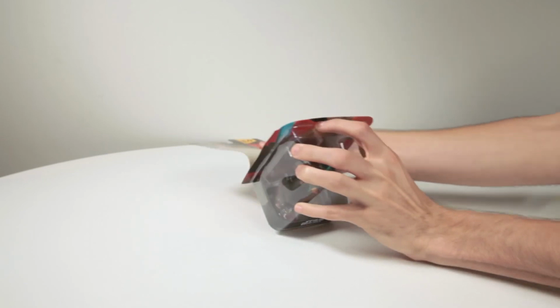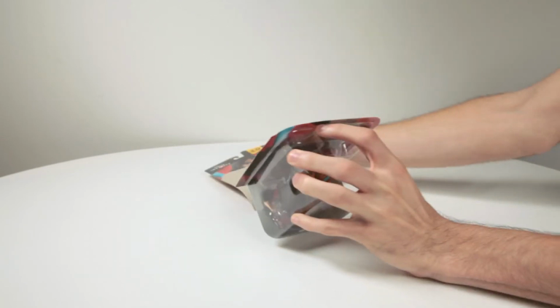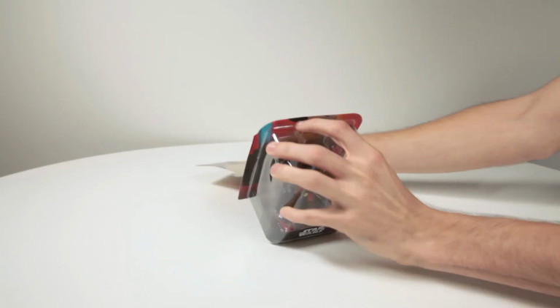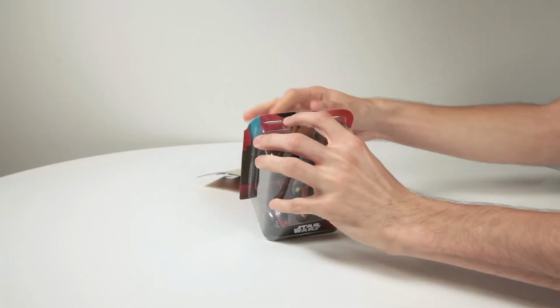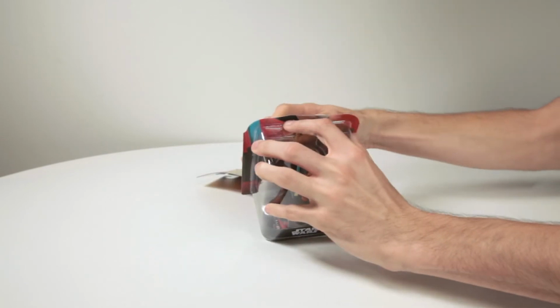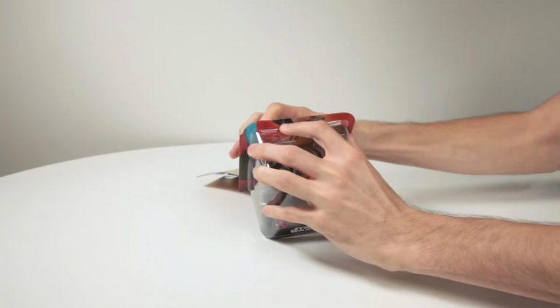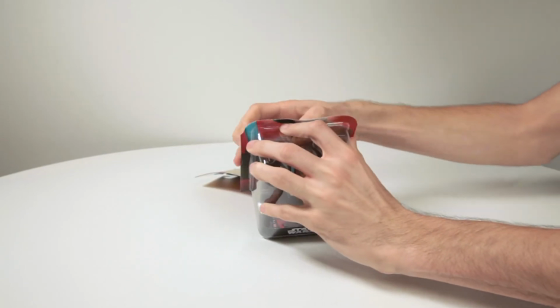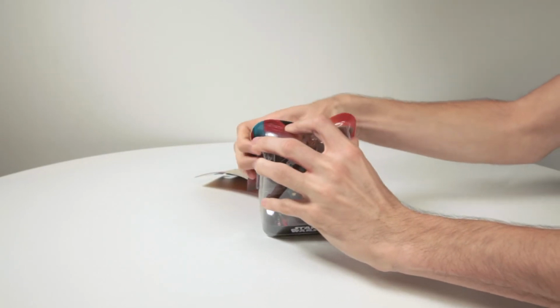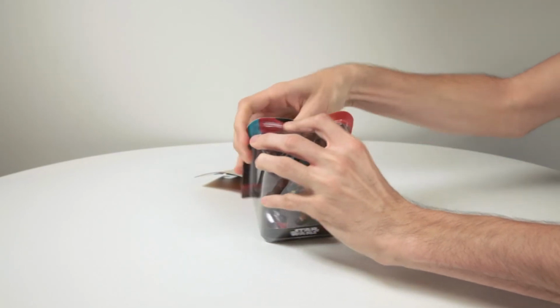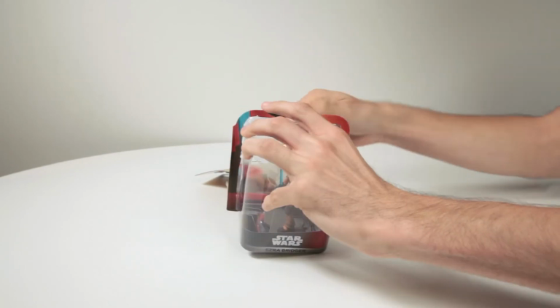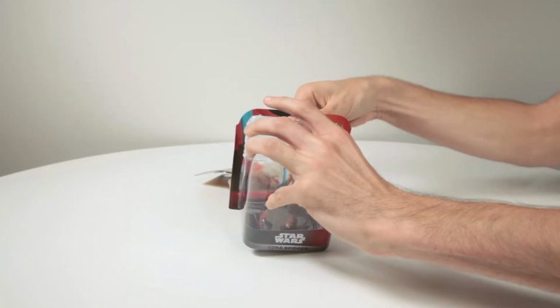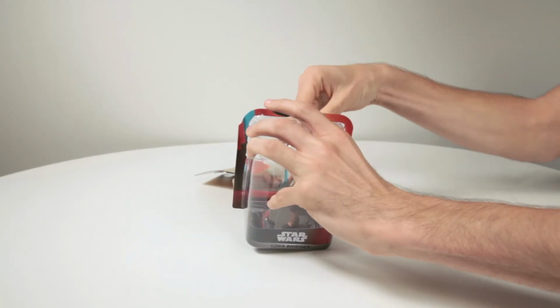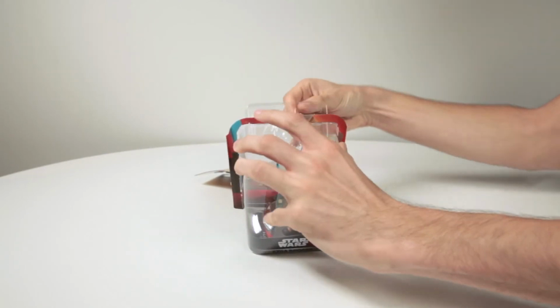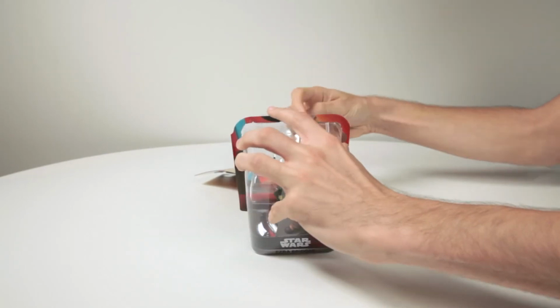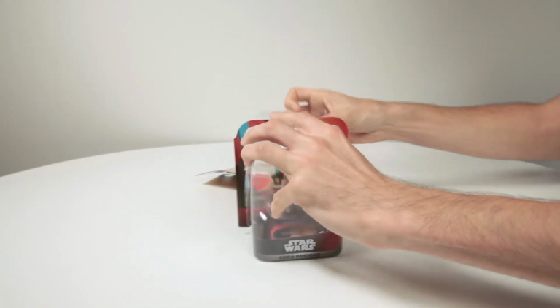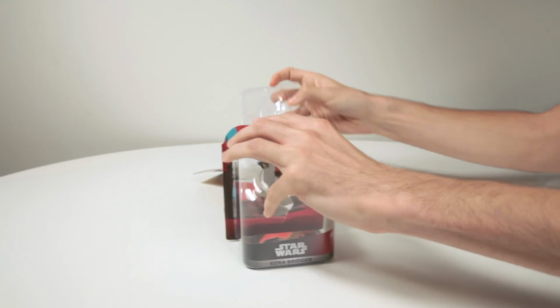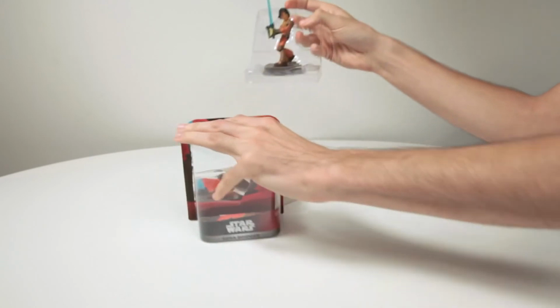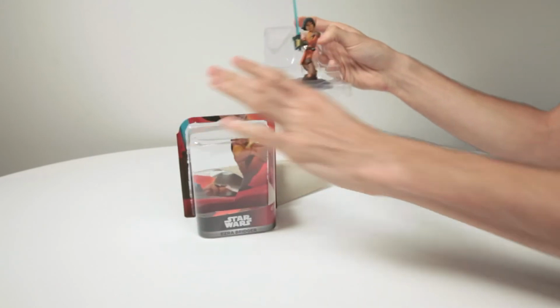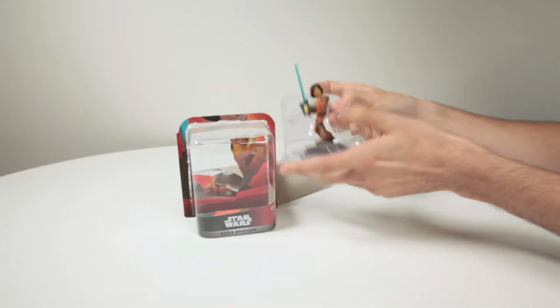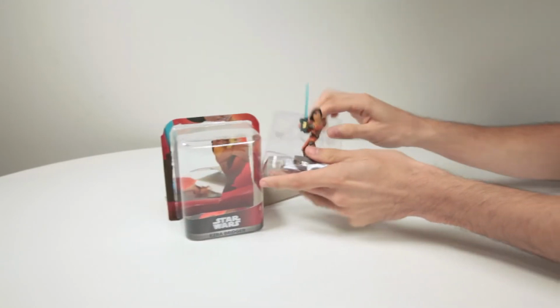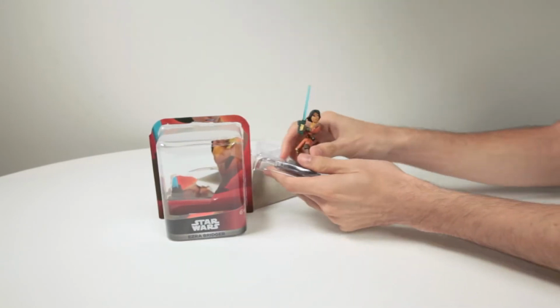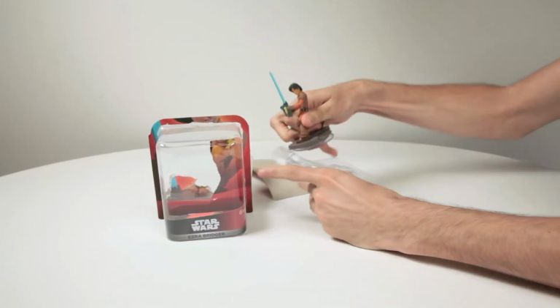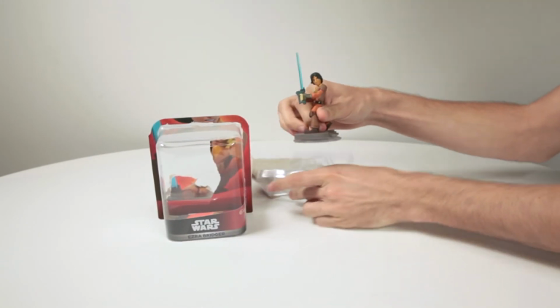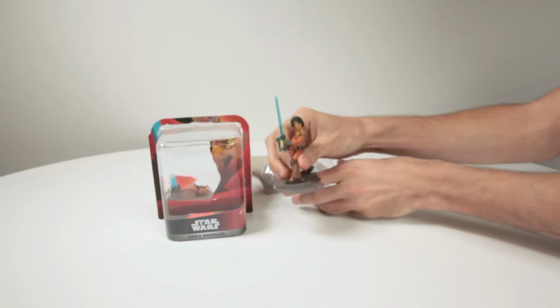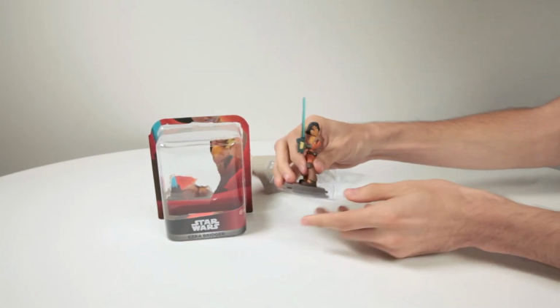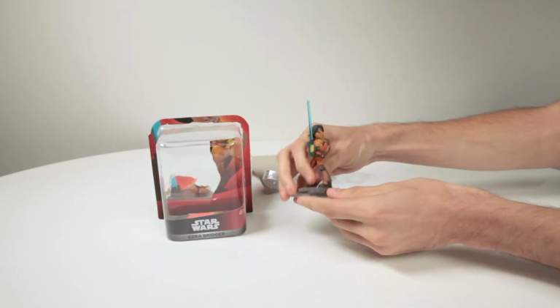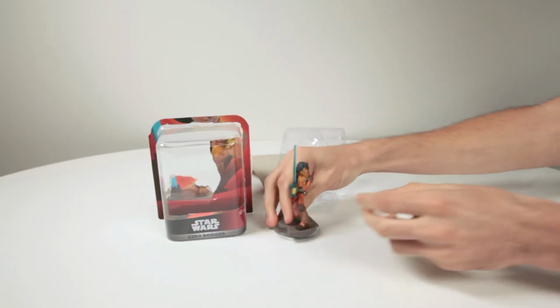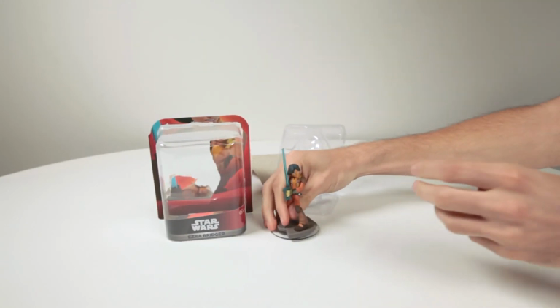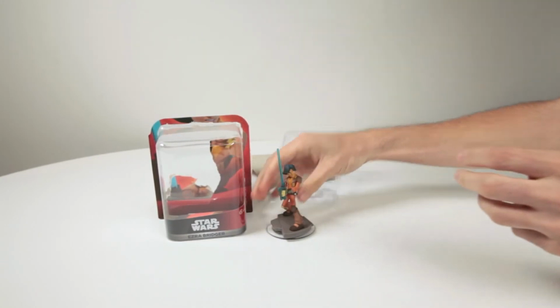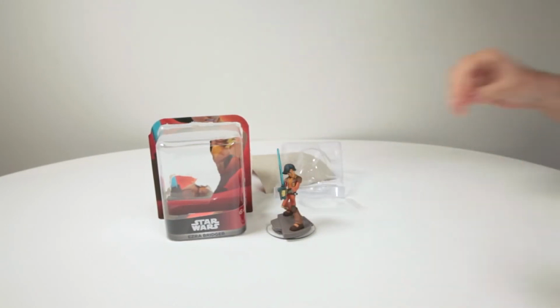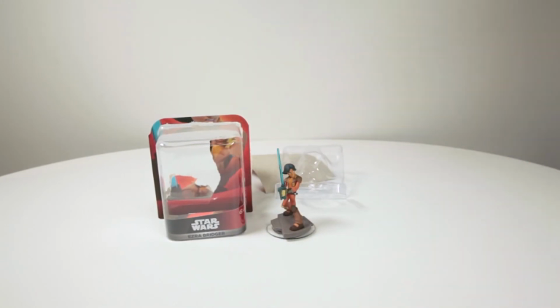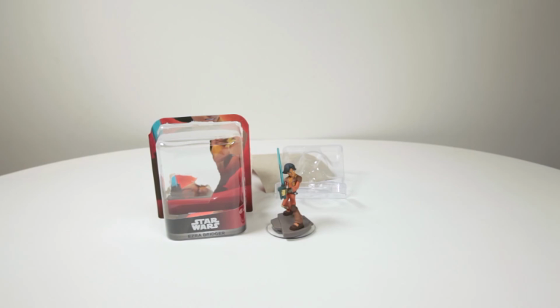As you can see, he and the rest of the Rebels are not part of a playset. However, you'll be glad to know that all Star Wars characters, including the Rebels, are playable across all Star Wars play sets.